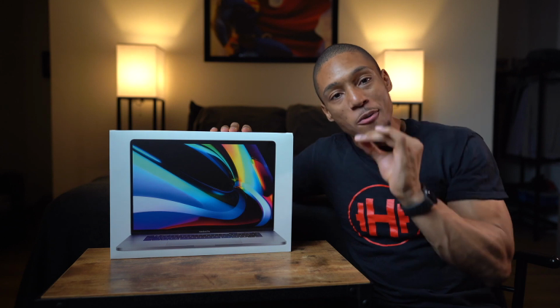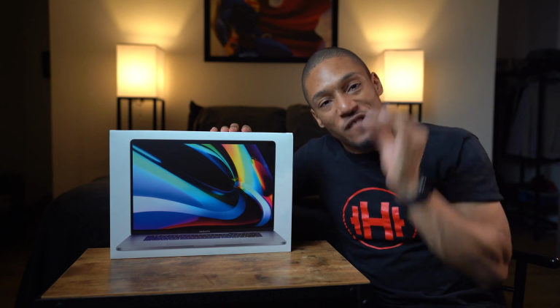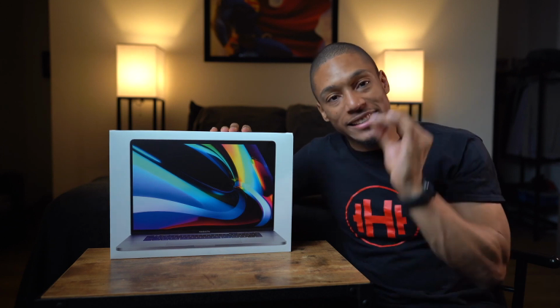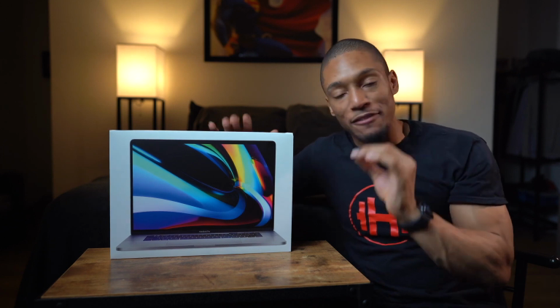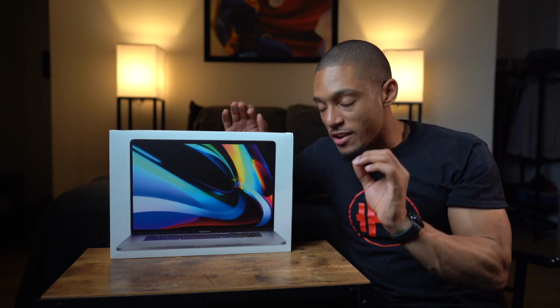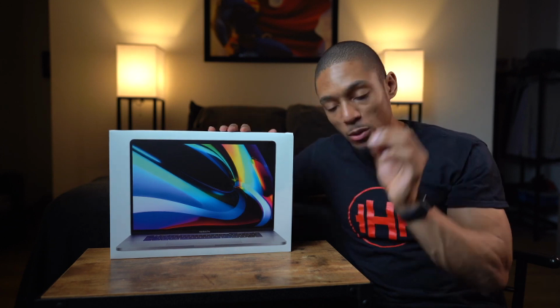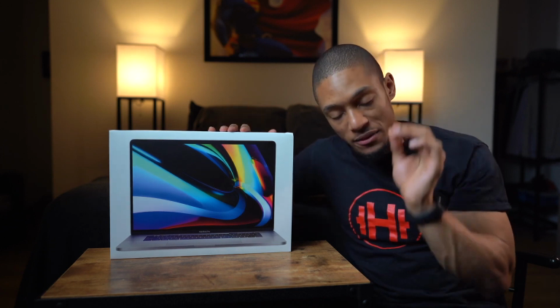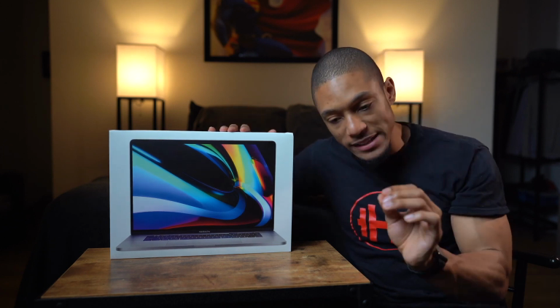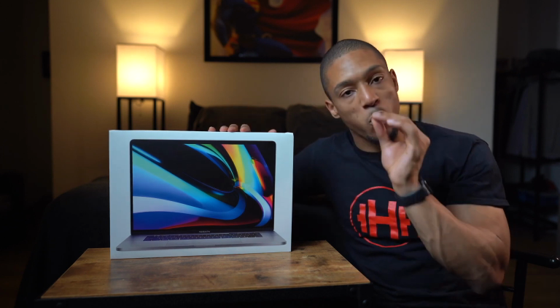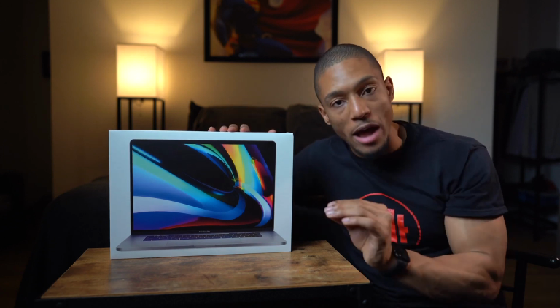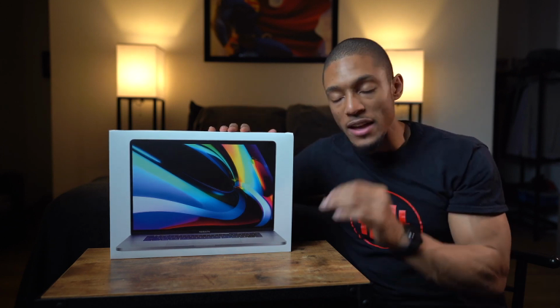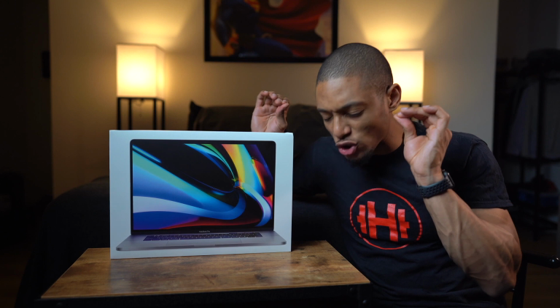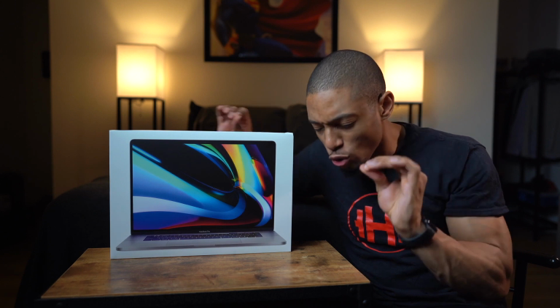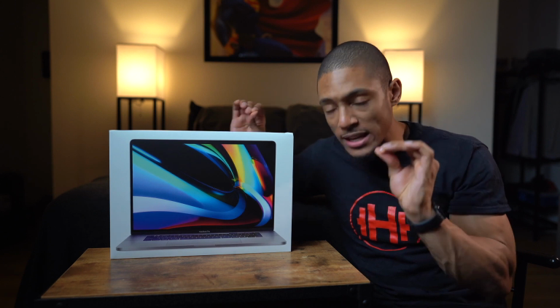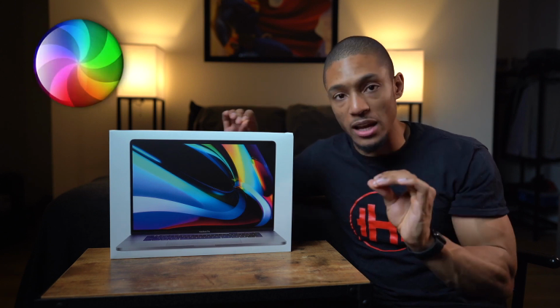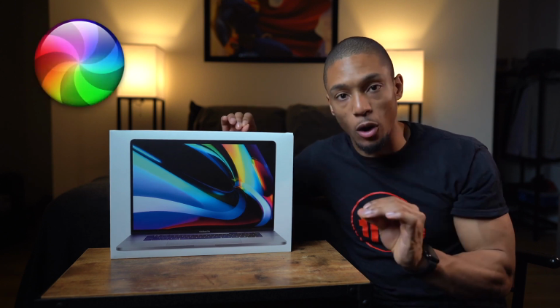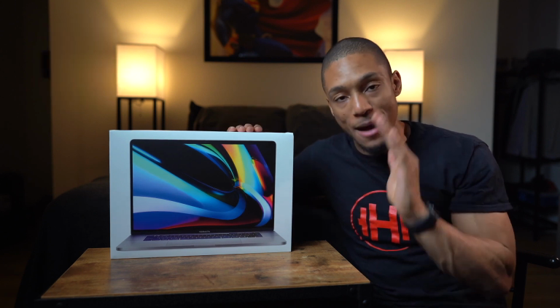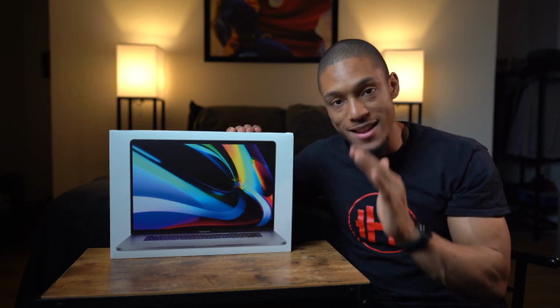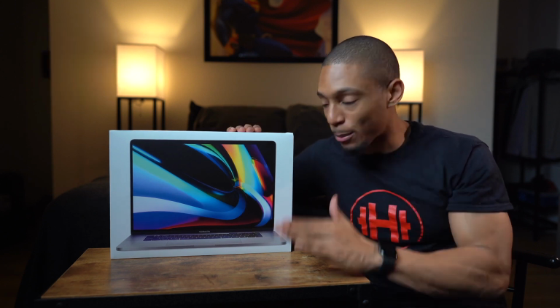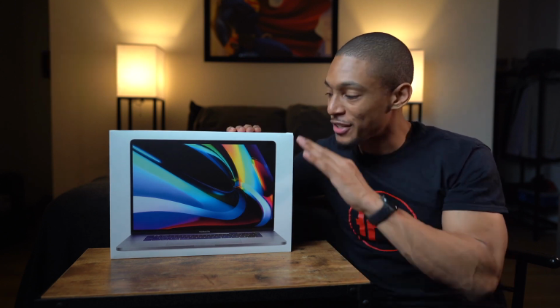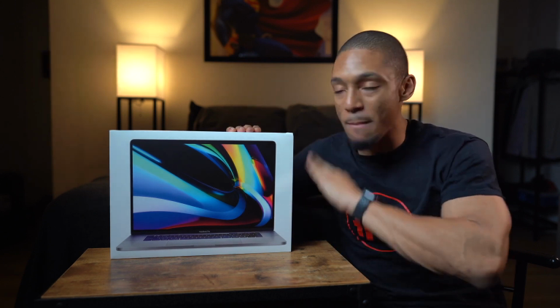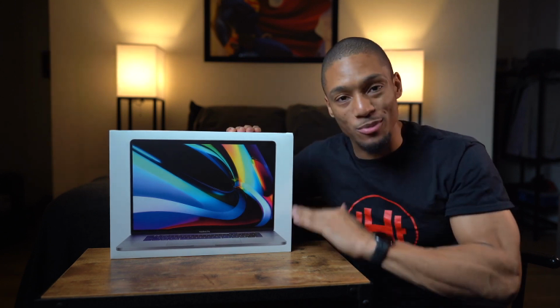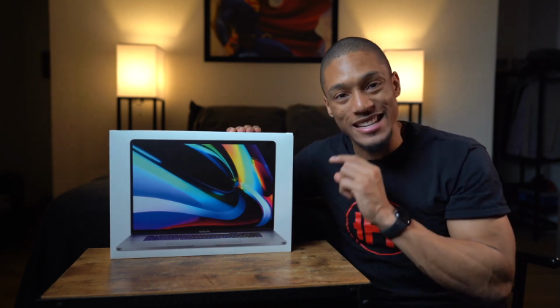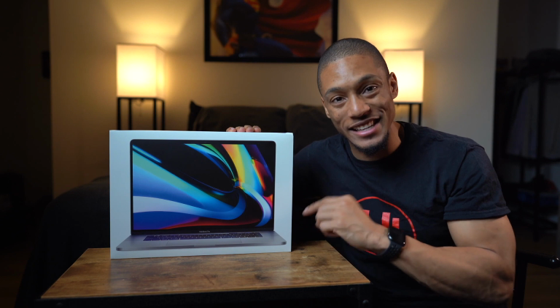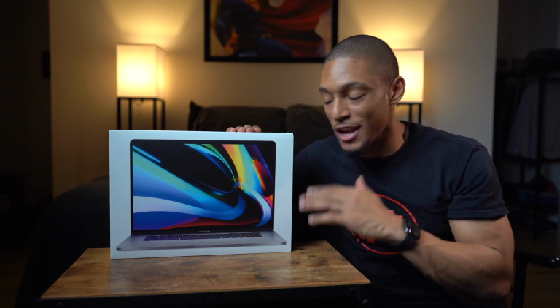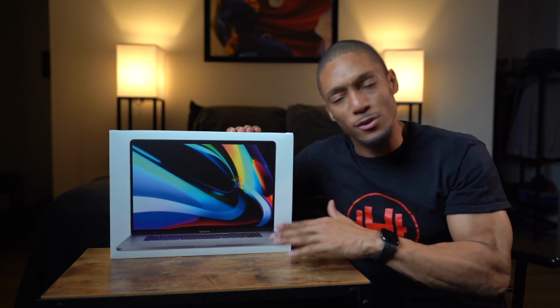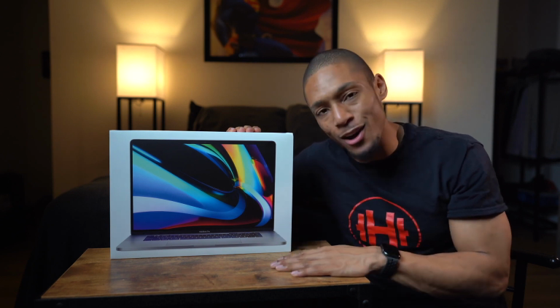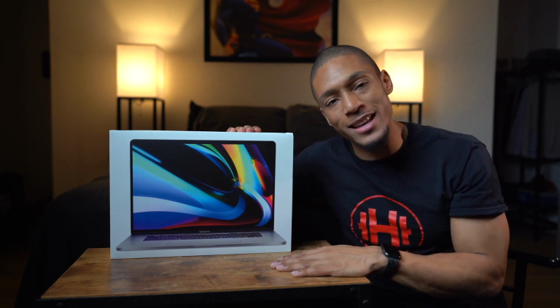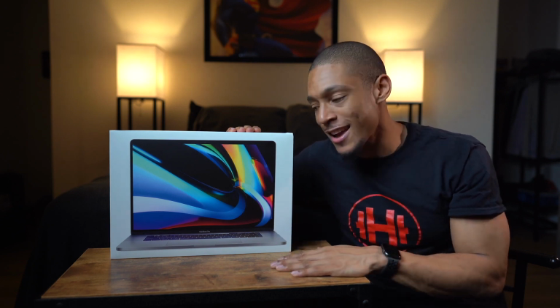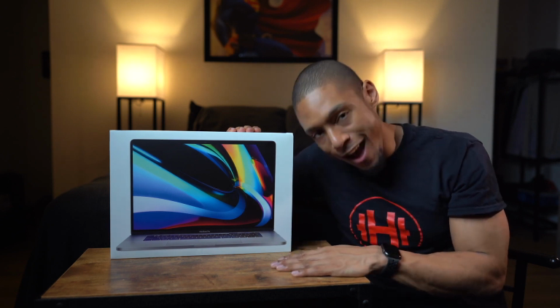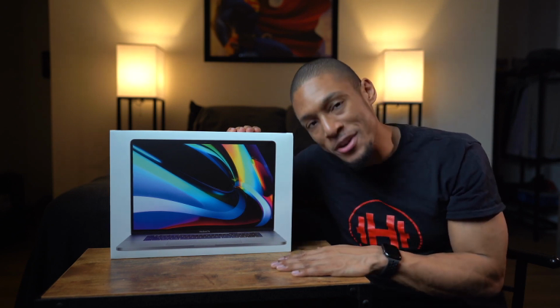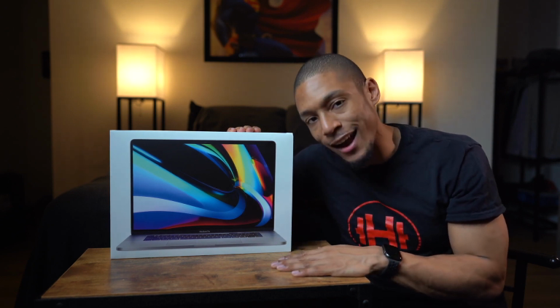I finally did it. After a year of dealing with constant freezing, poor battery life, and that stupid spinning beach ball, I made the upgrade to the MacBook Pro 16-inch. And if you can't tell already, I'm pretty excited.